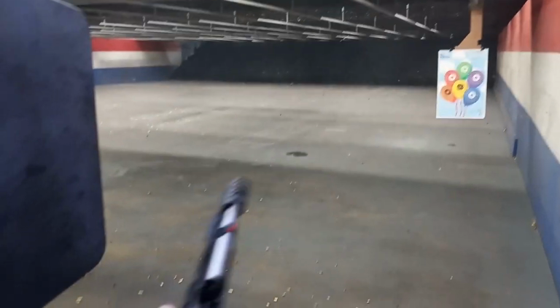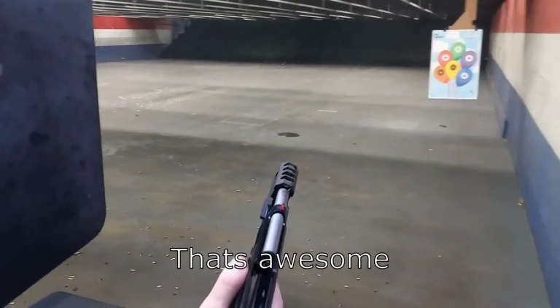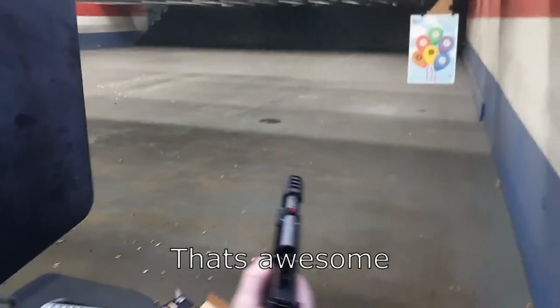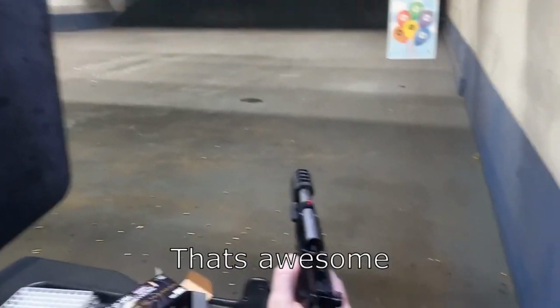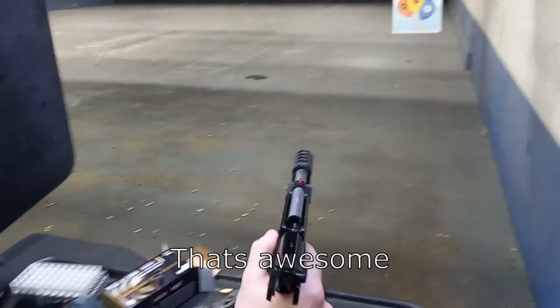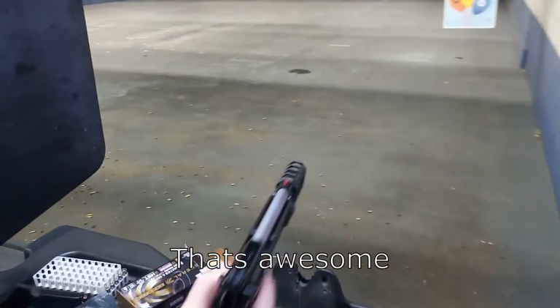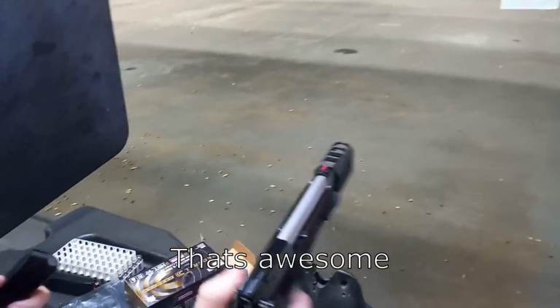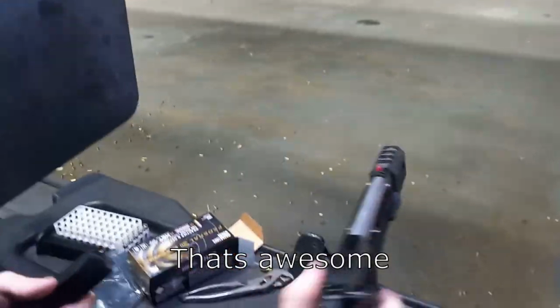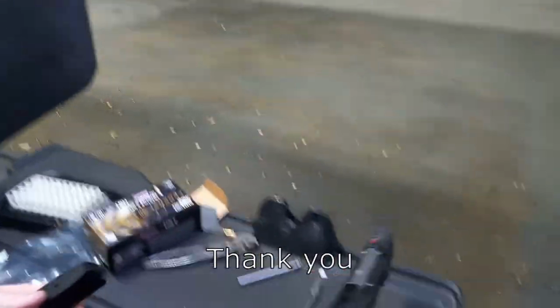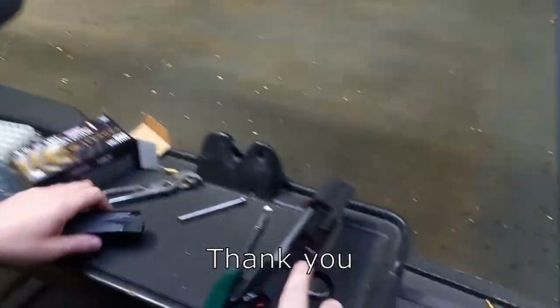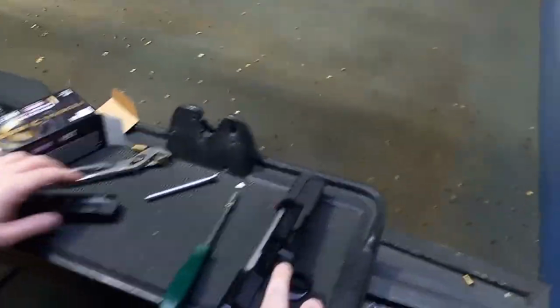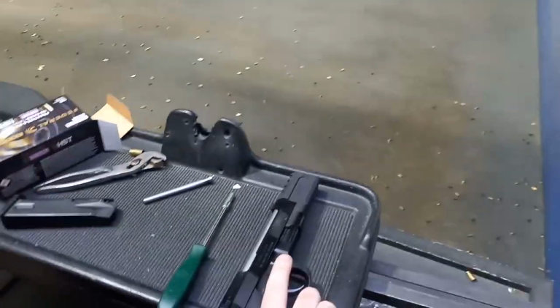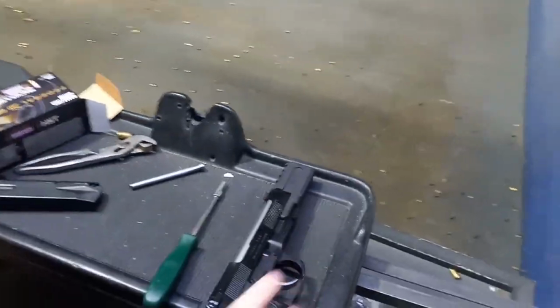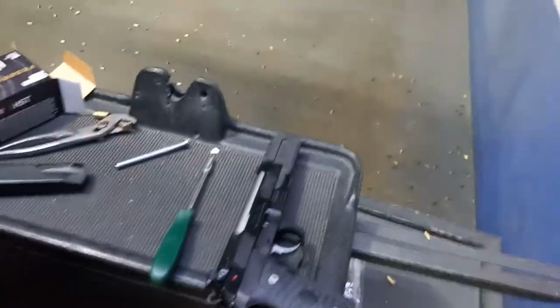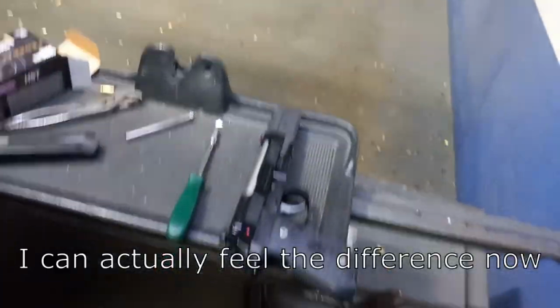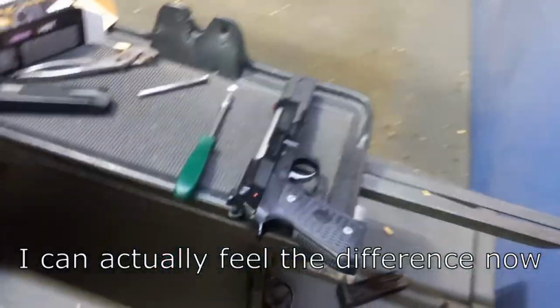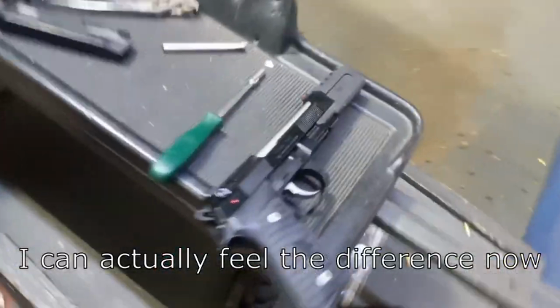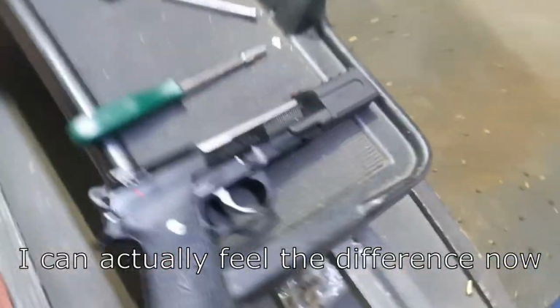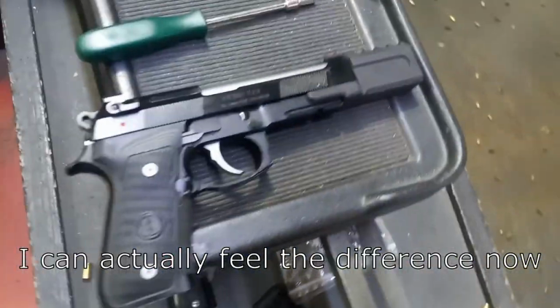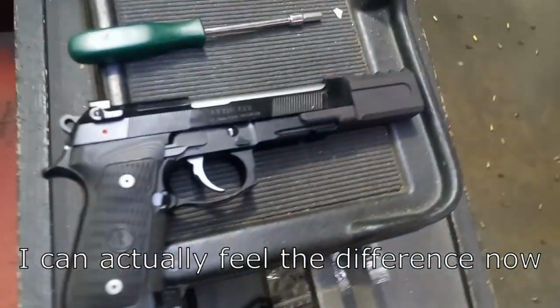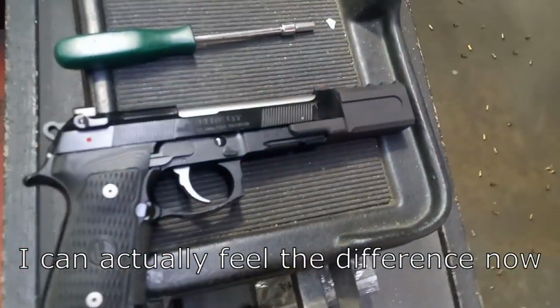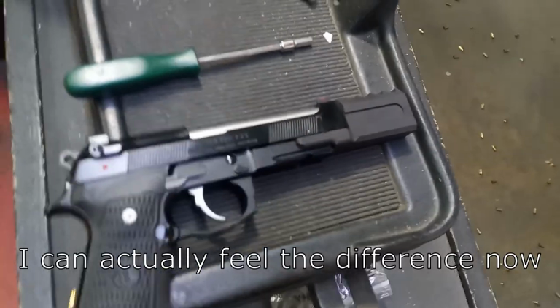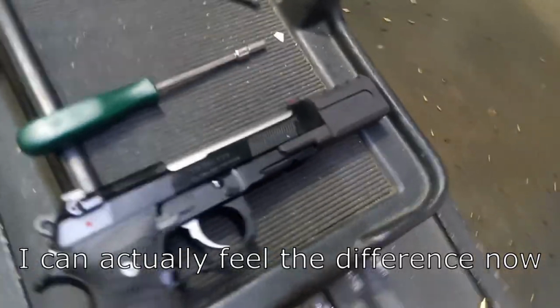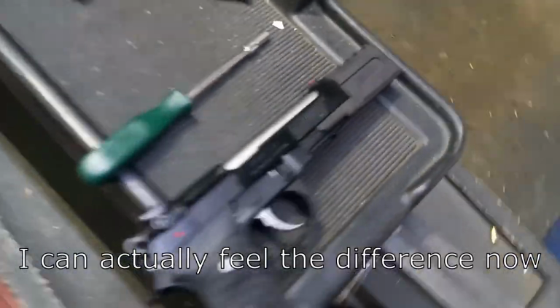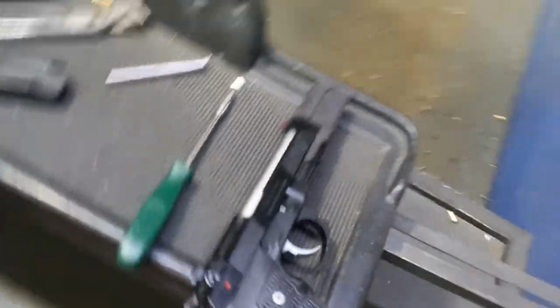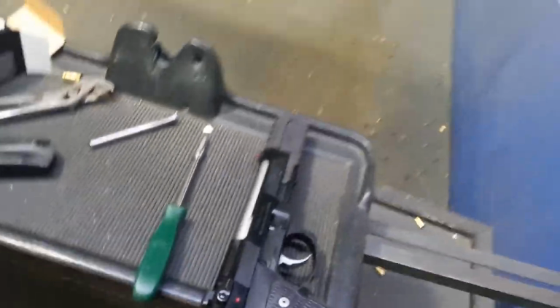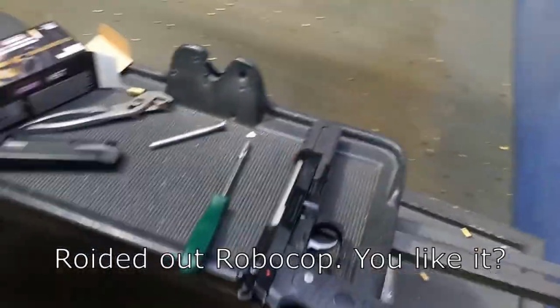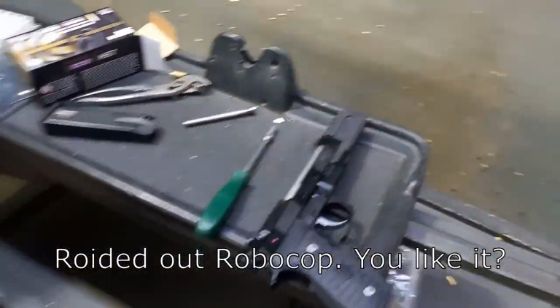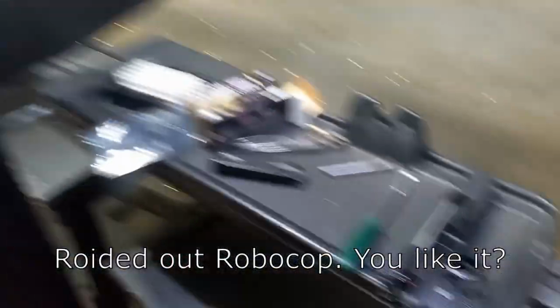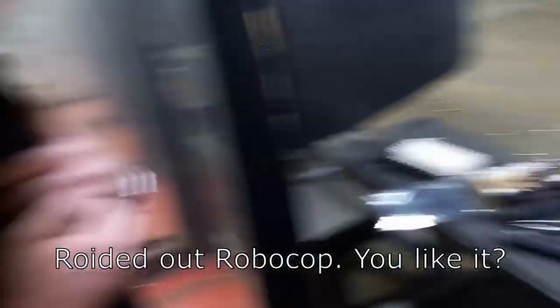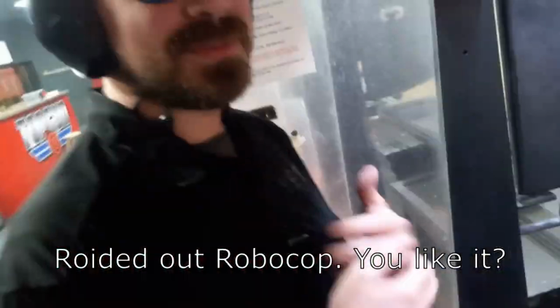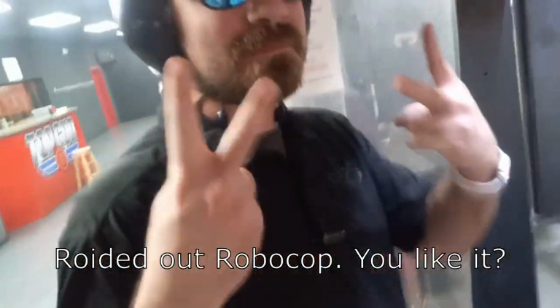That's awesome! I can actually feel the difference now. Roided out RoboCop. You like it? Awesome.